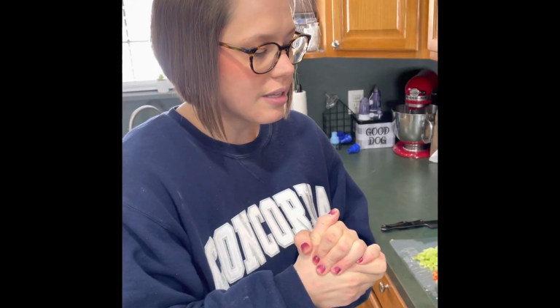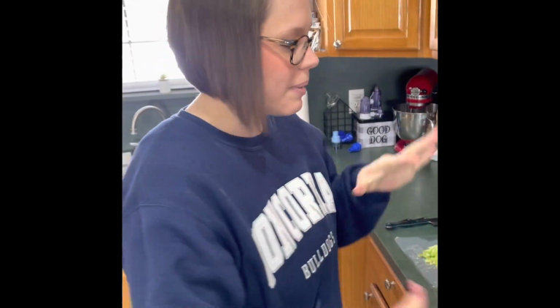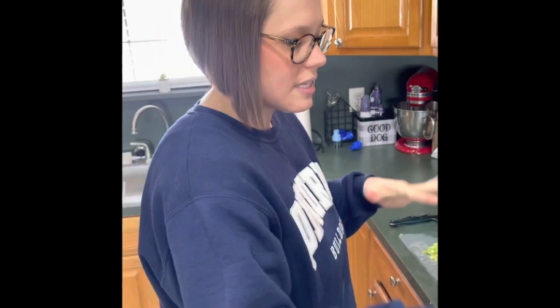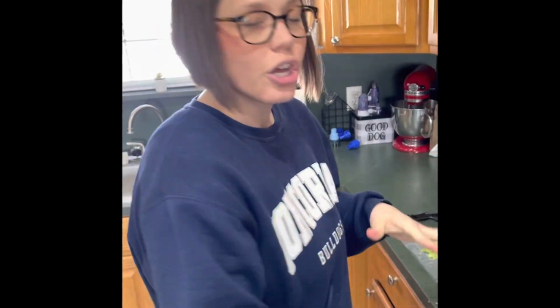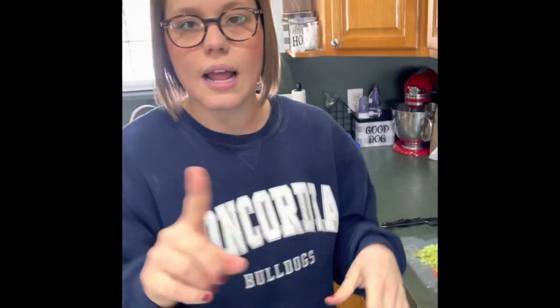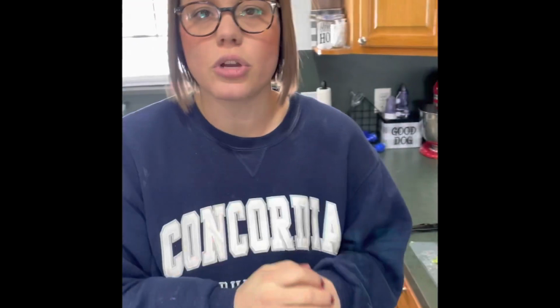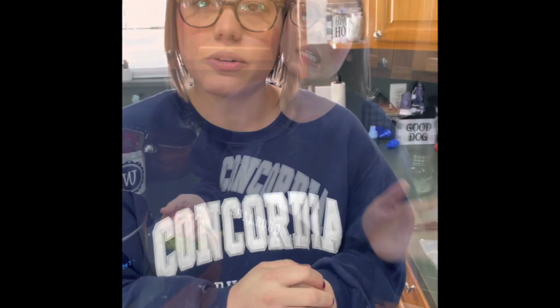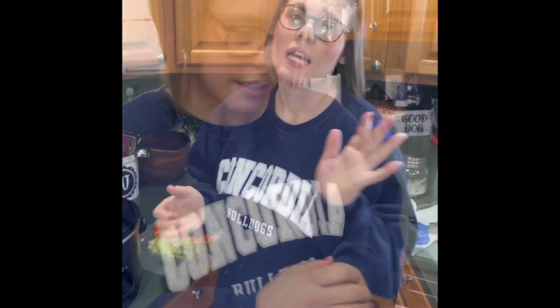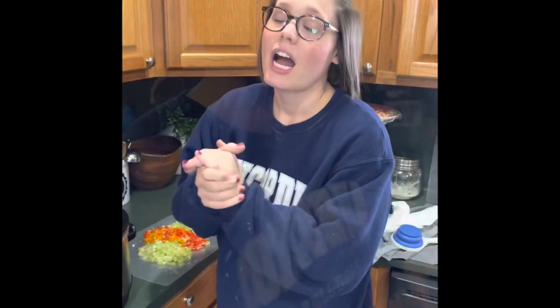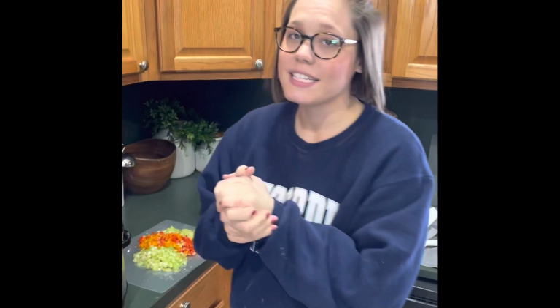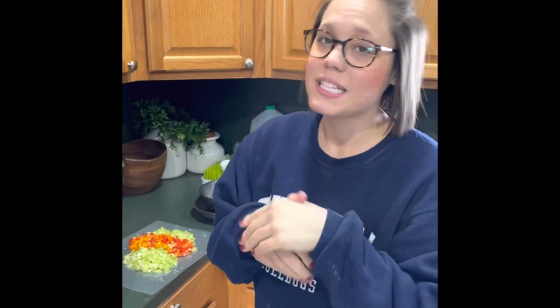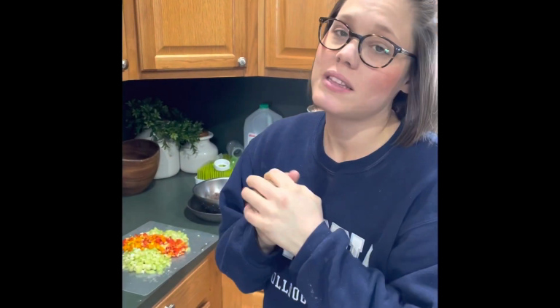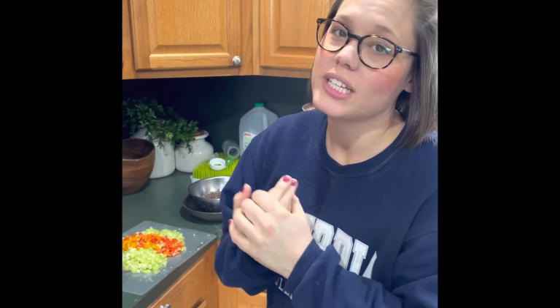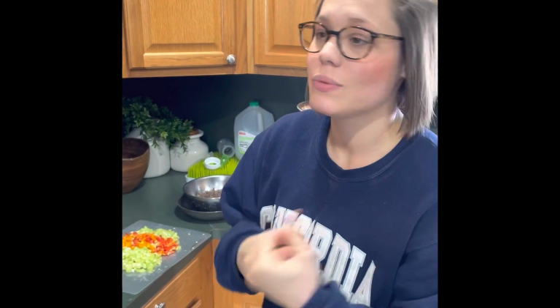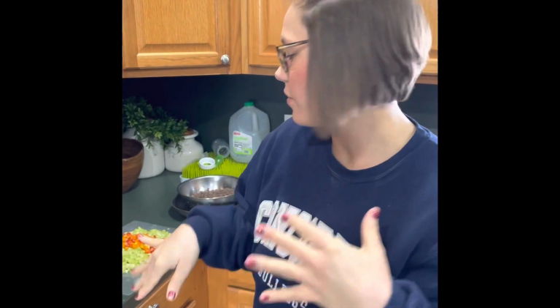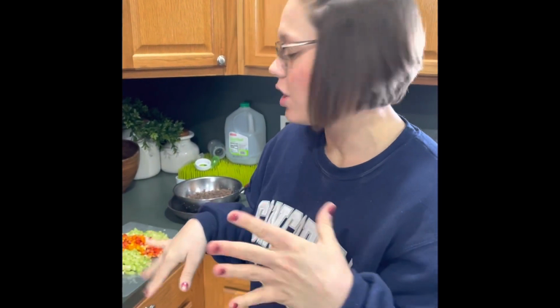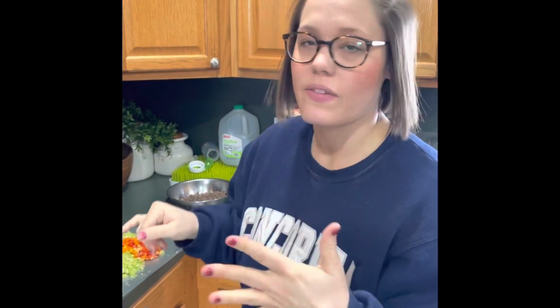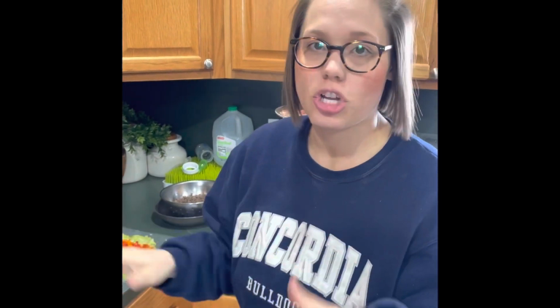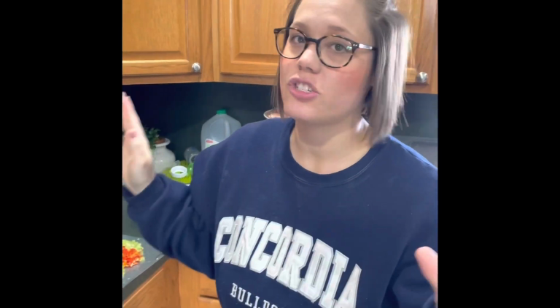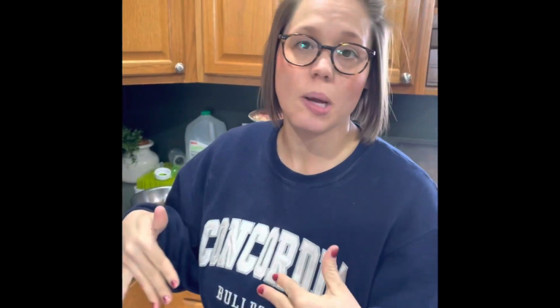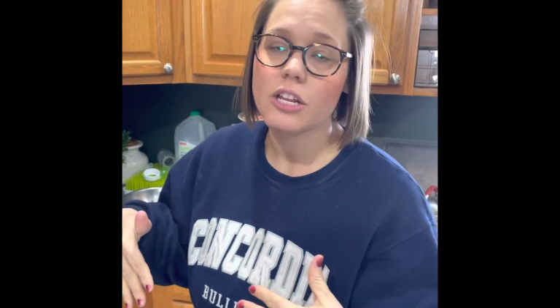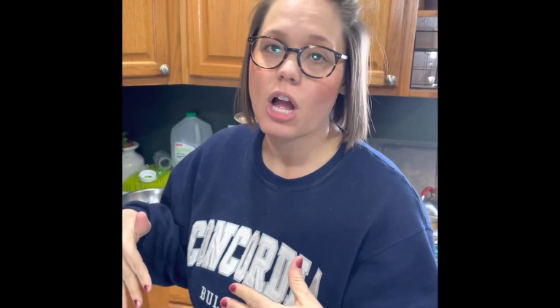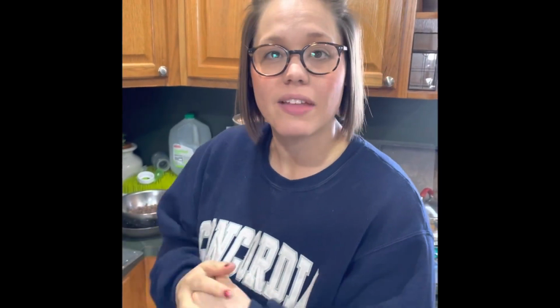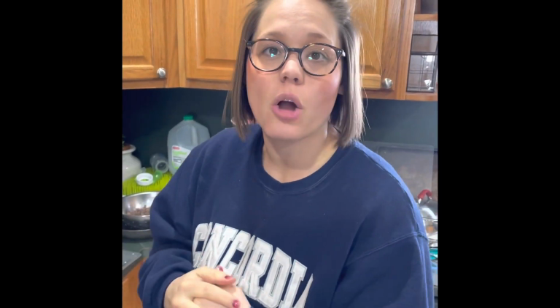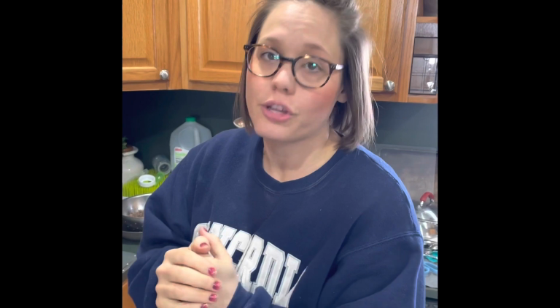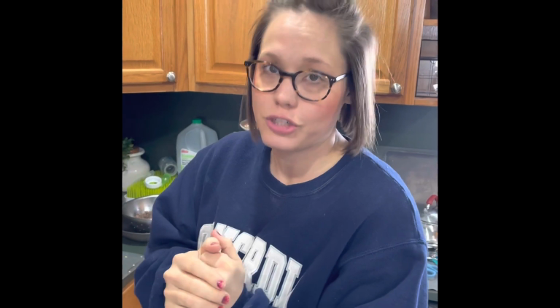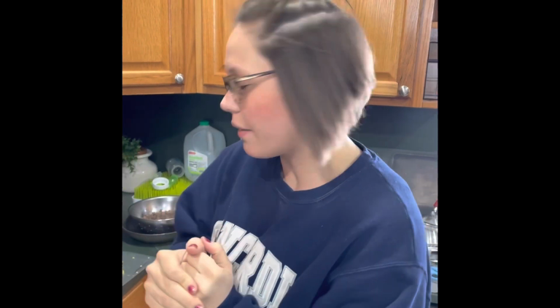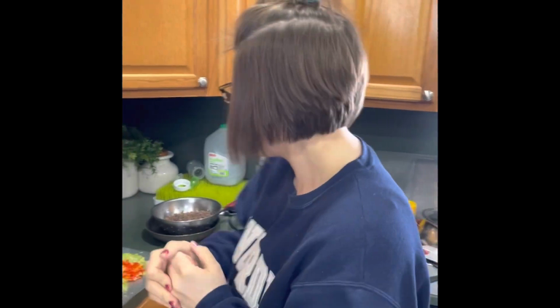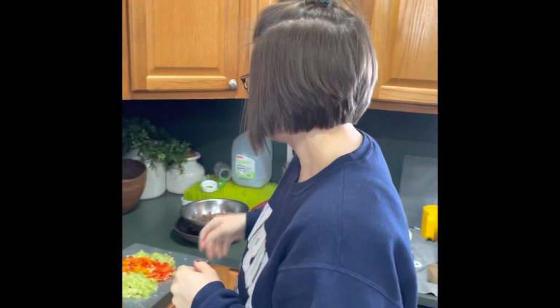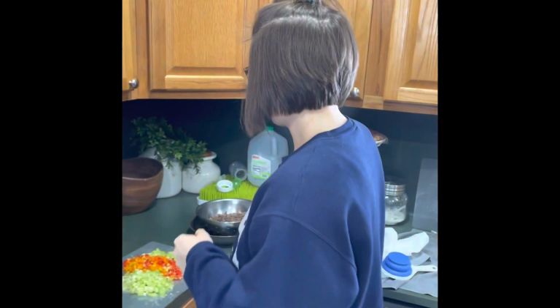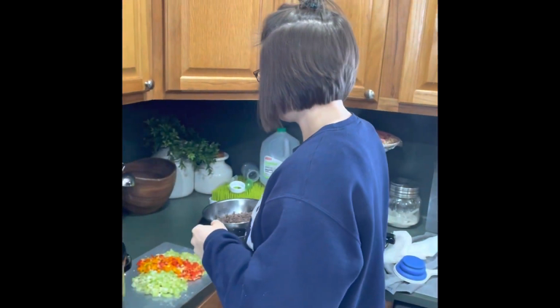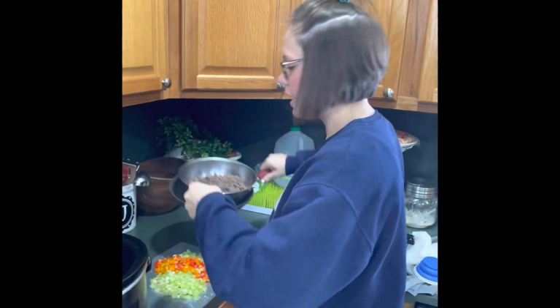The best part about this chili is that once you have the meat cooked and the veggies chopped, it's just dumping it all into a crock pot and letting it go on low for two hours.